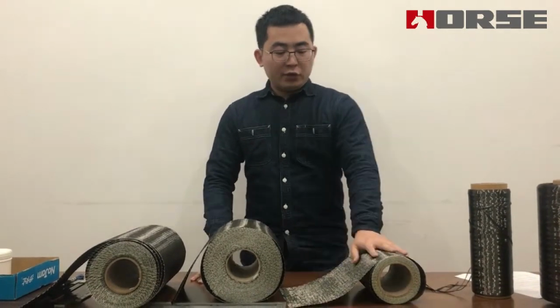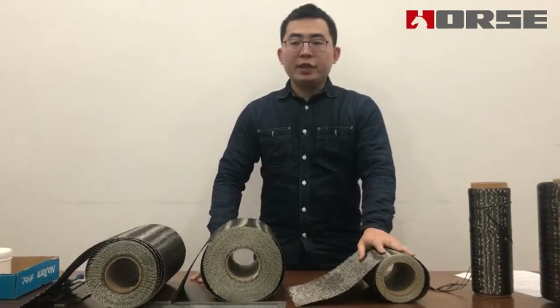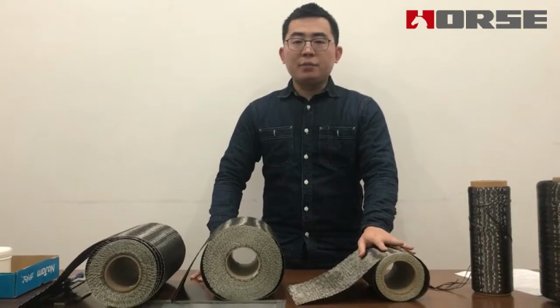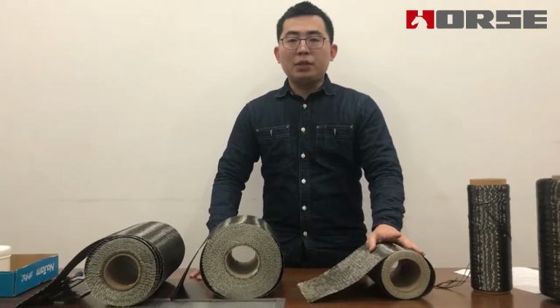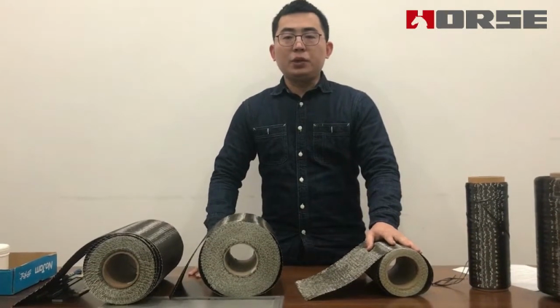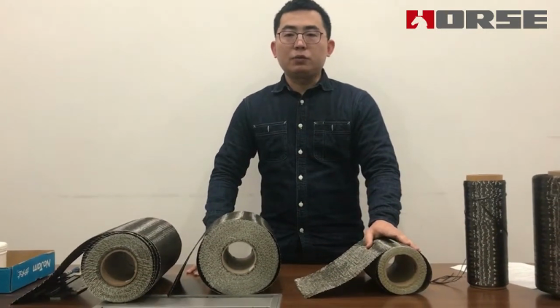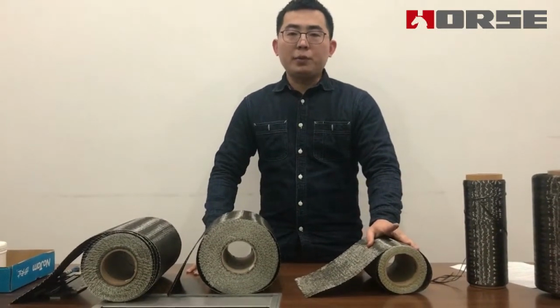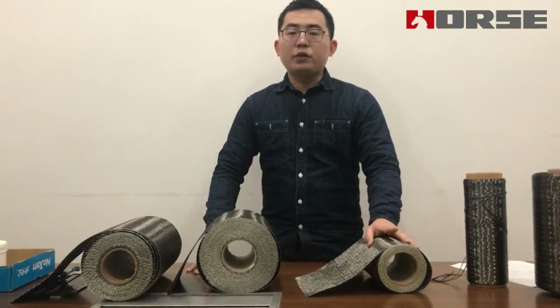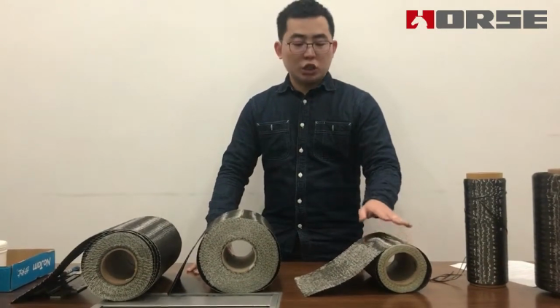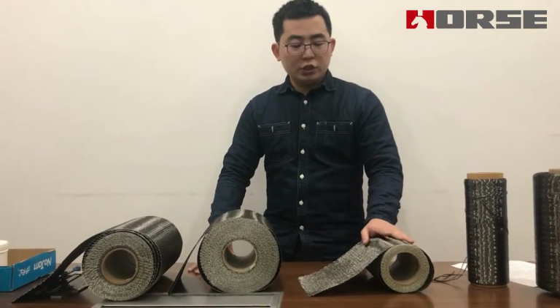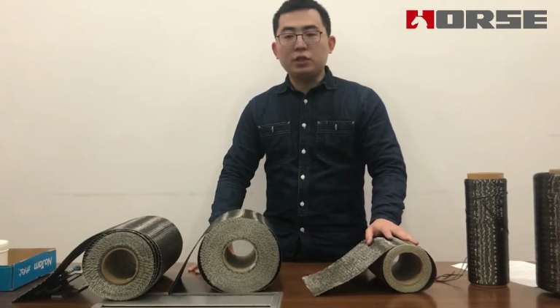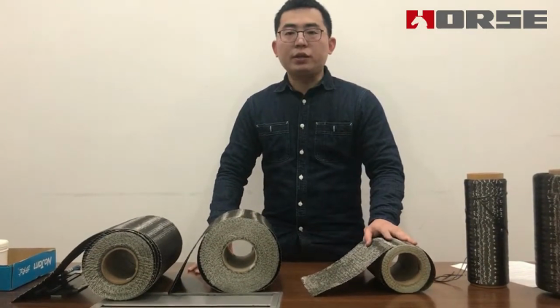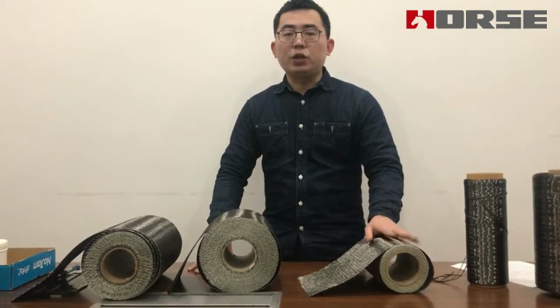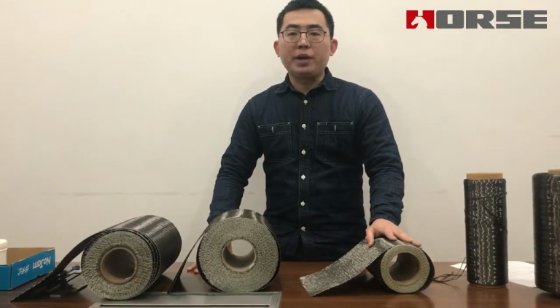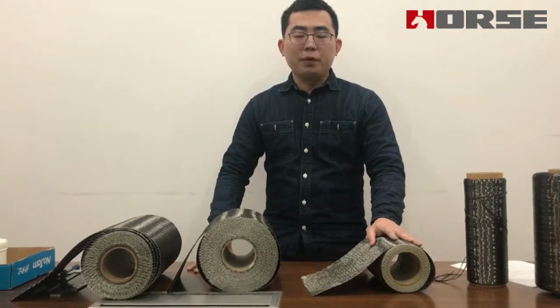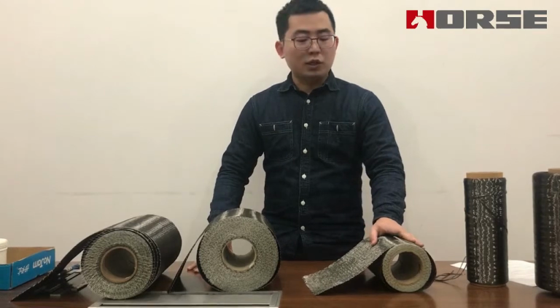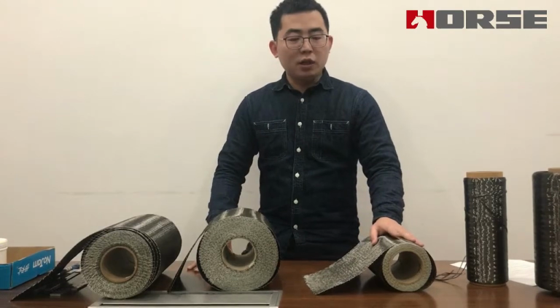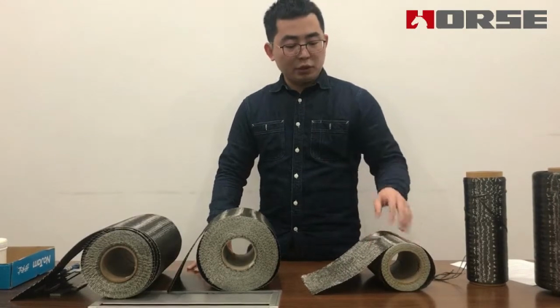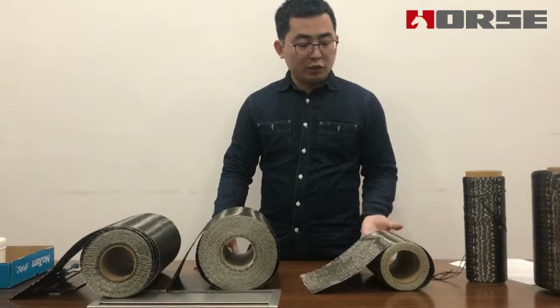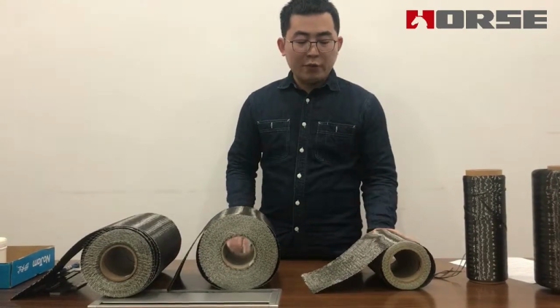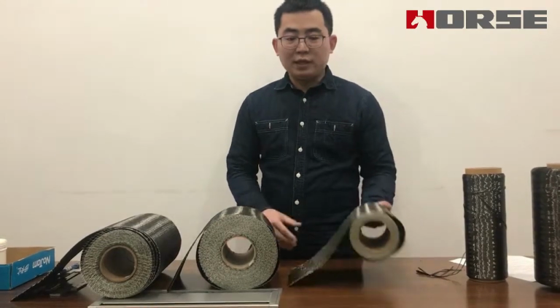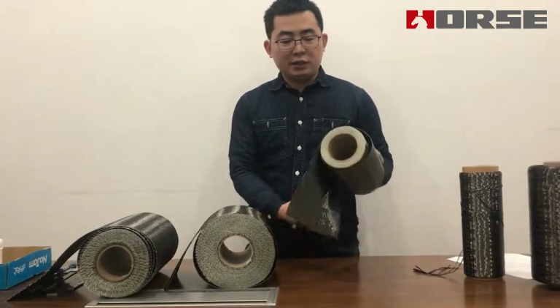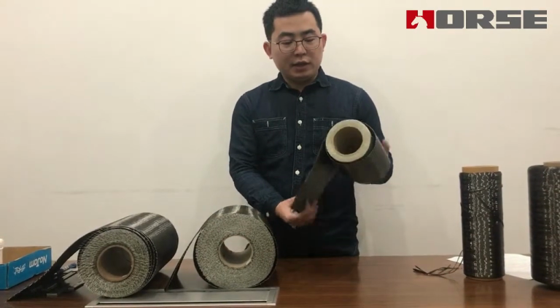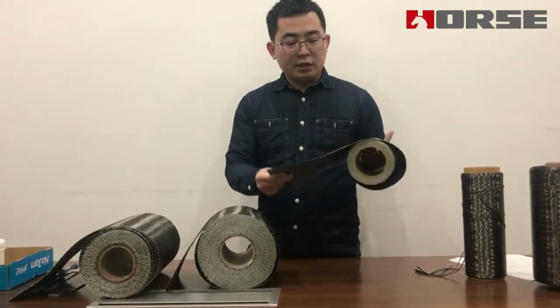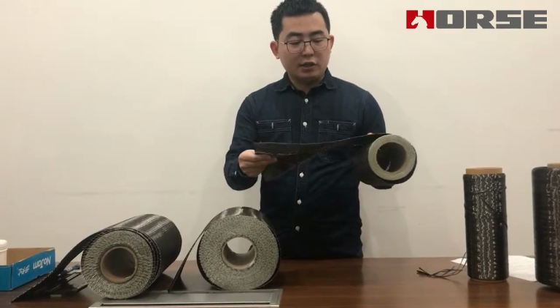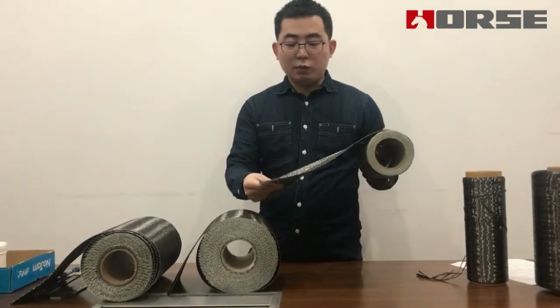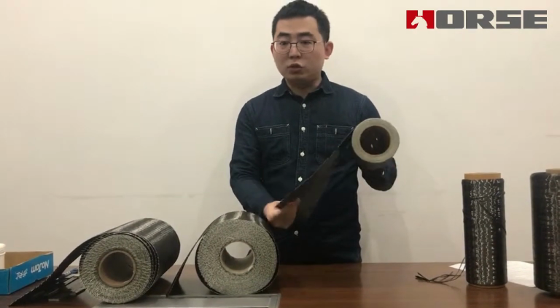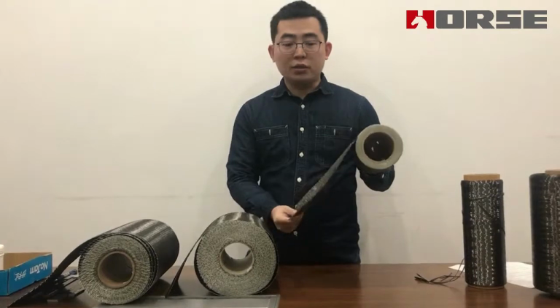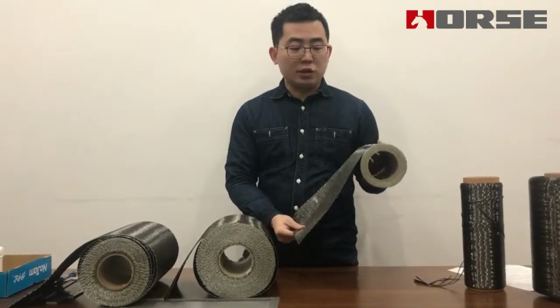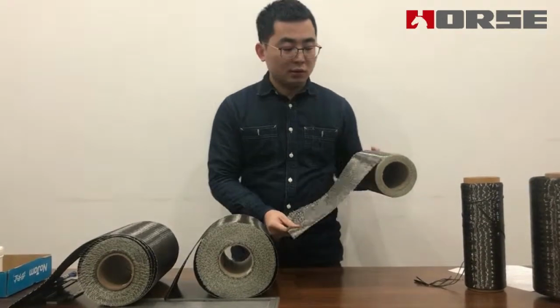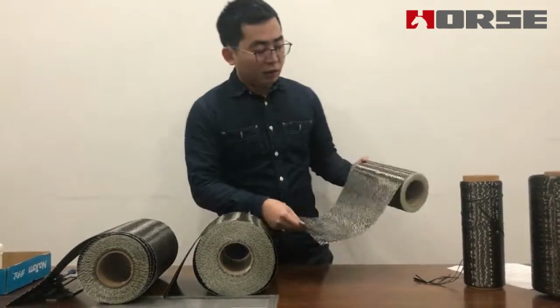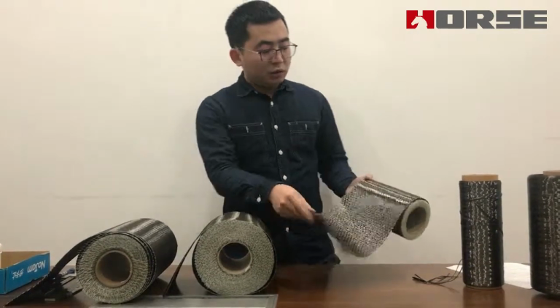Currently, the carbon fiber material is very popular for construction, strengthening, and concrete repair works, because it is very light and it has very strong tensile strength.